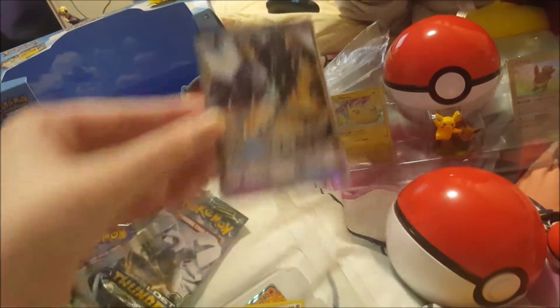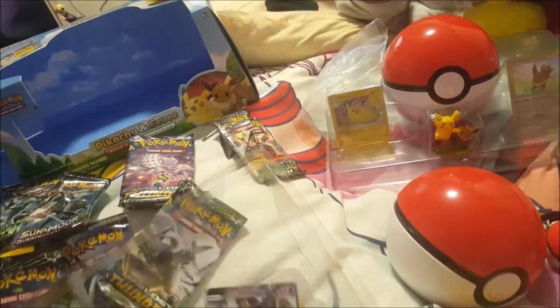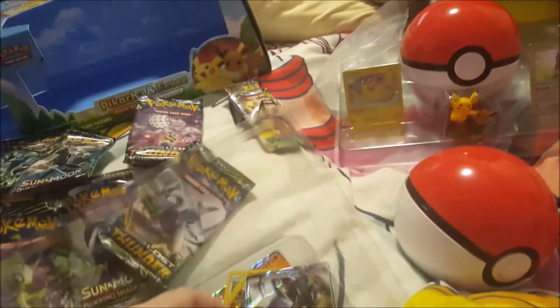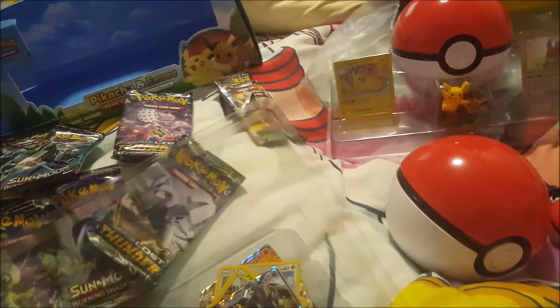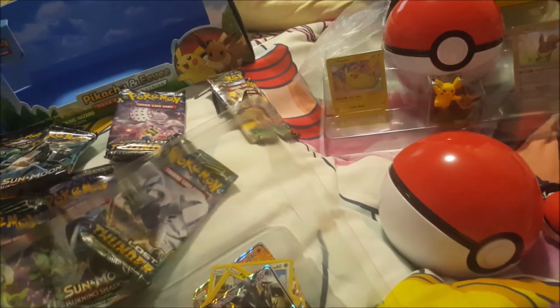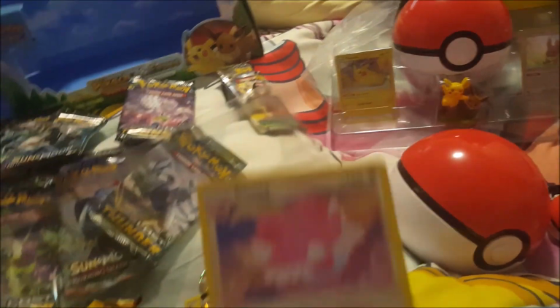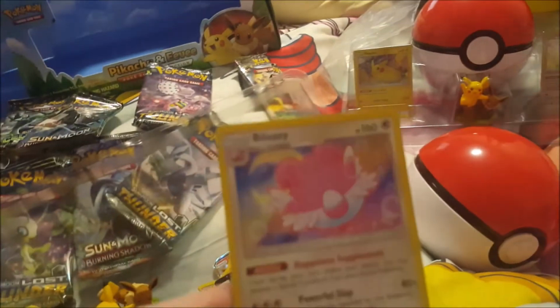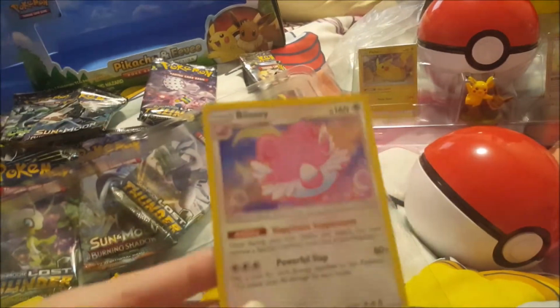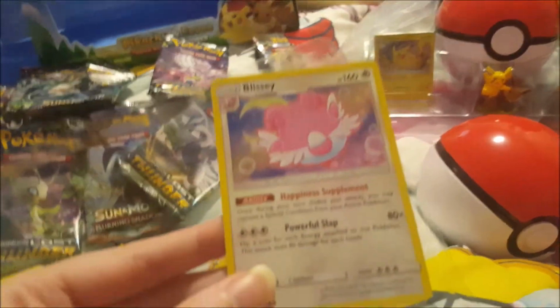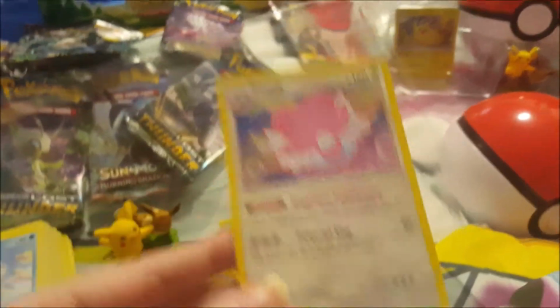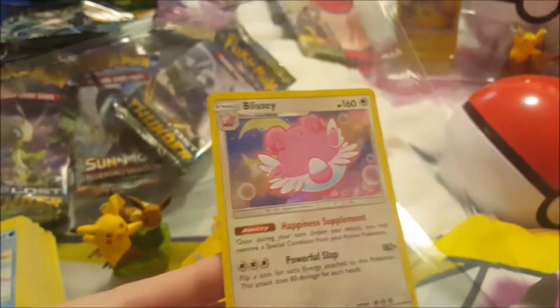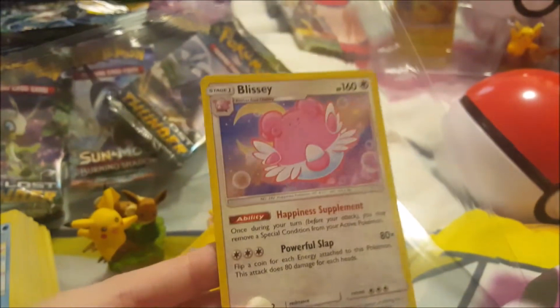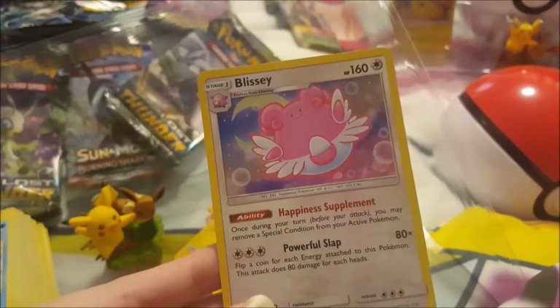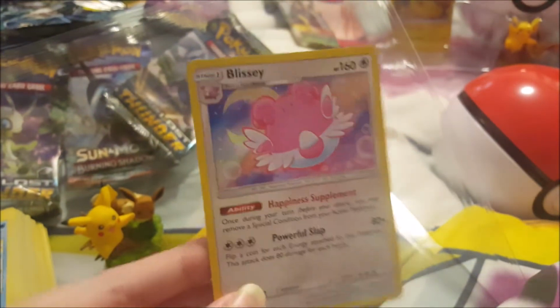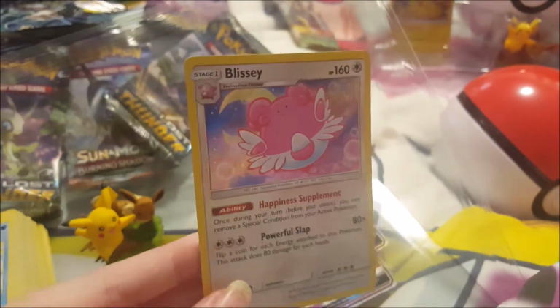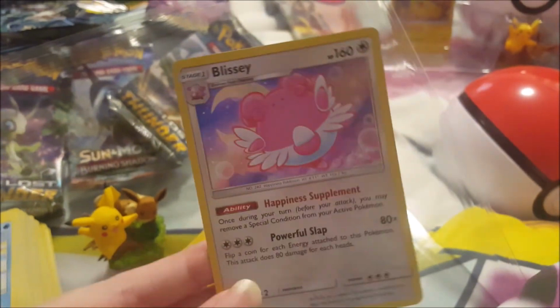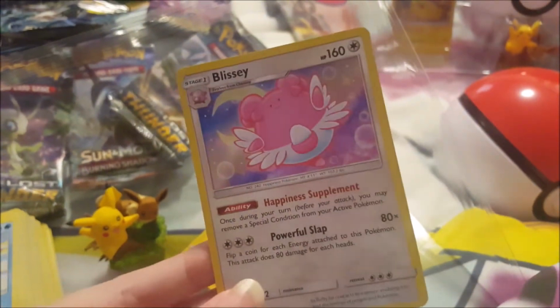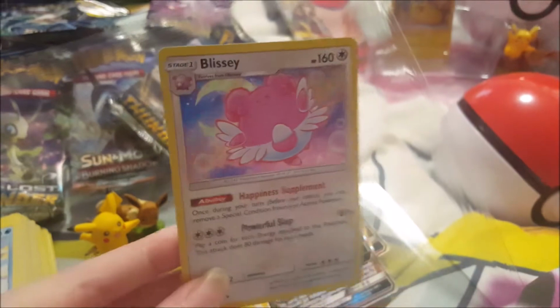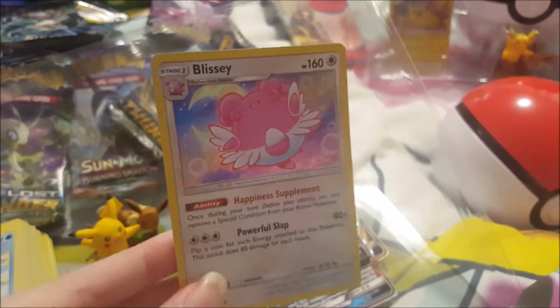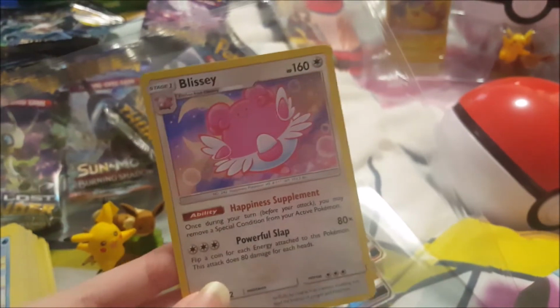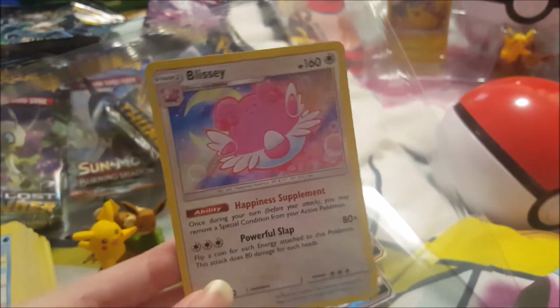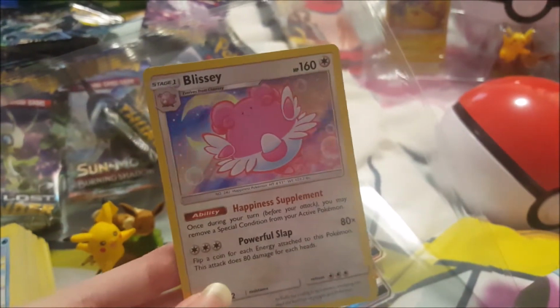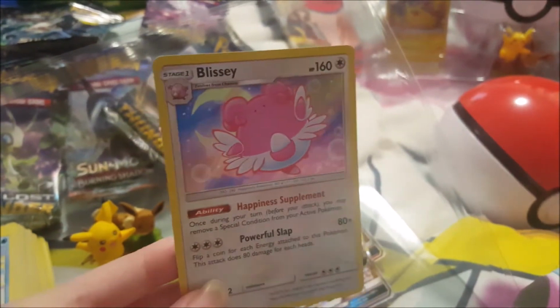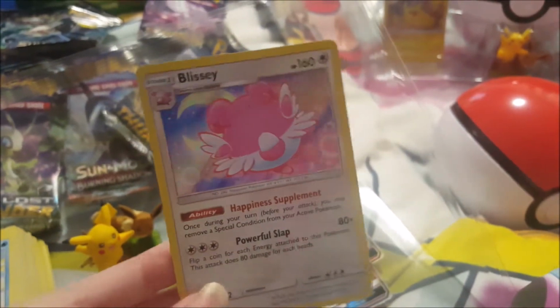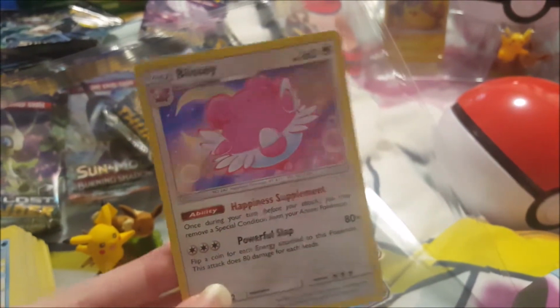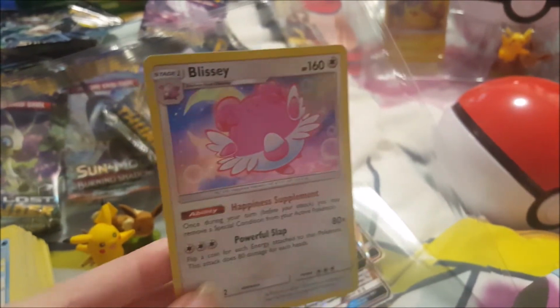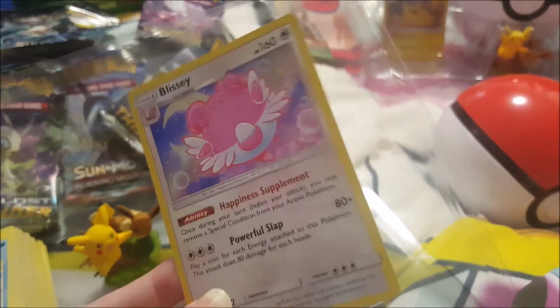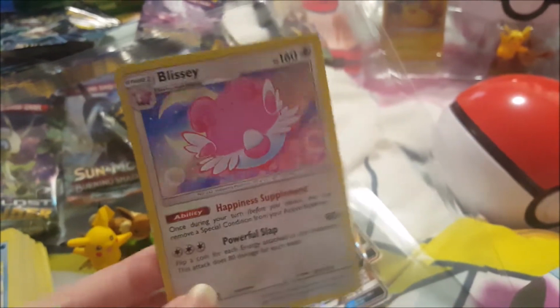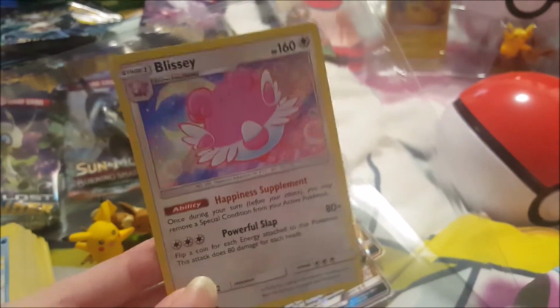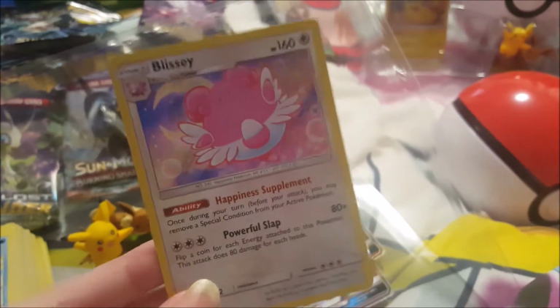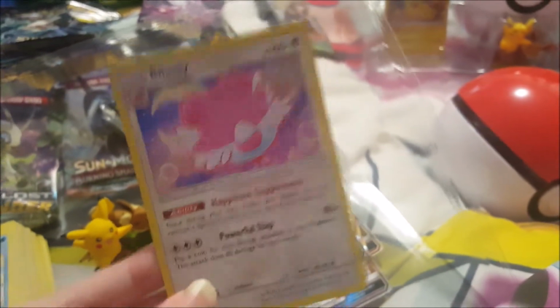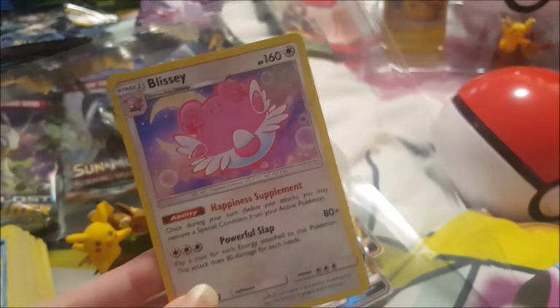And this one pulls a nice shiny card. You can see it has a nice little moon — it's like a Sailor Moon type background the way it looks.